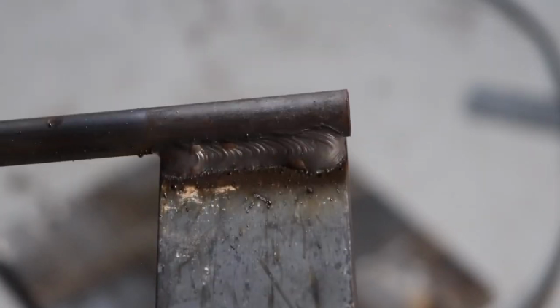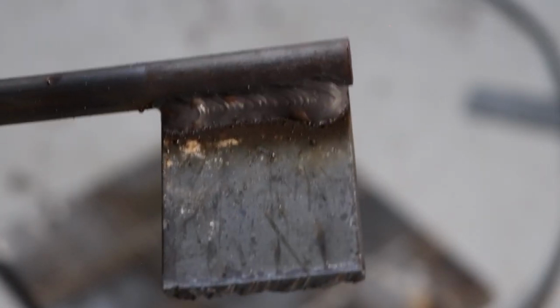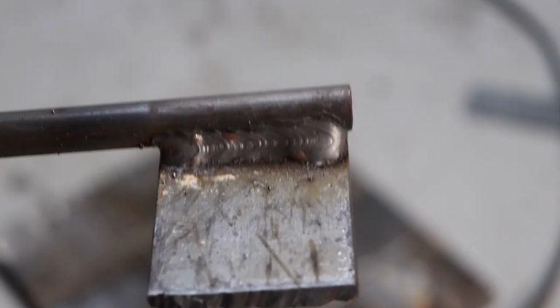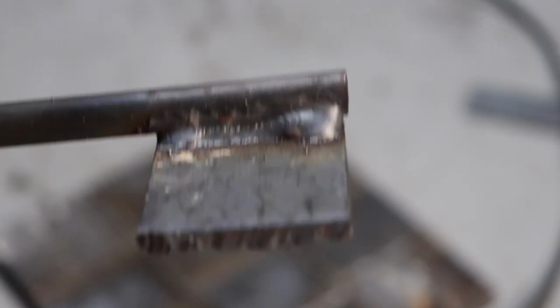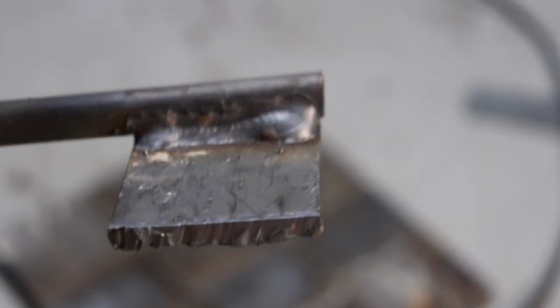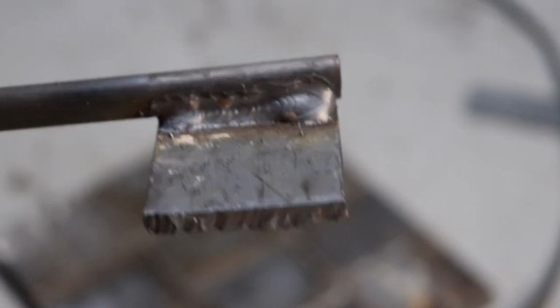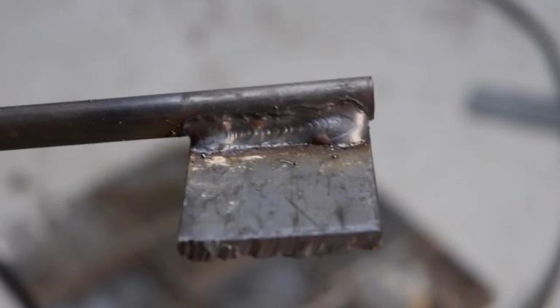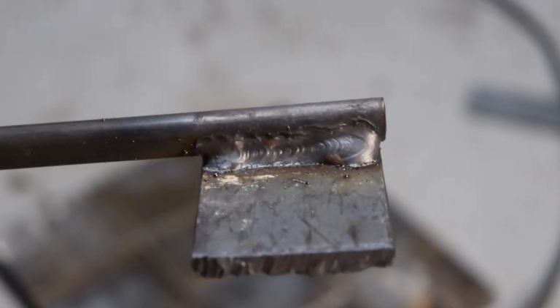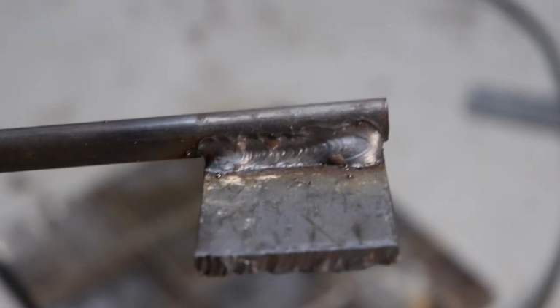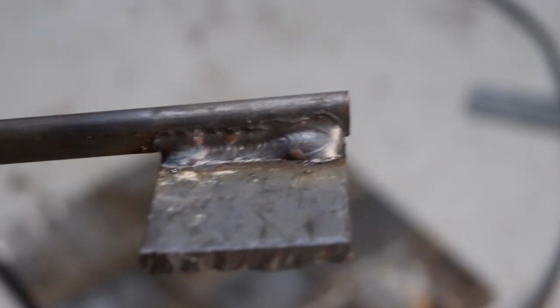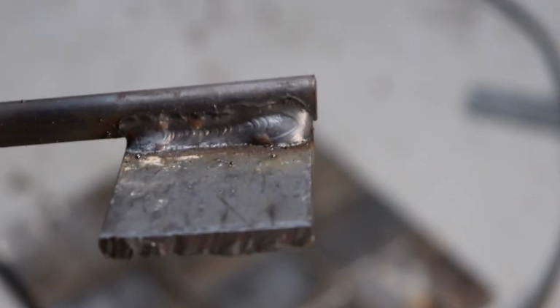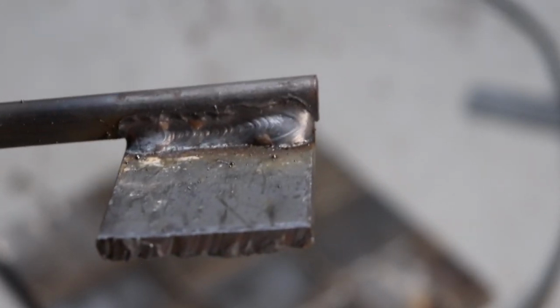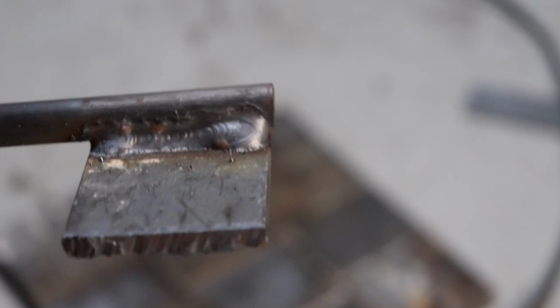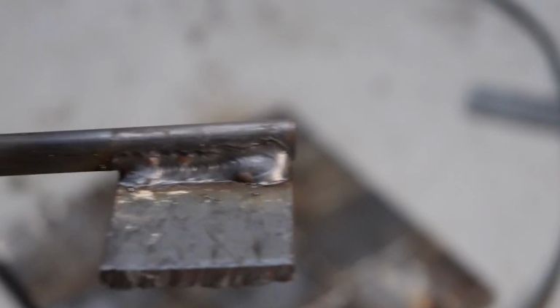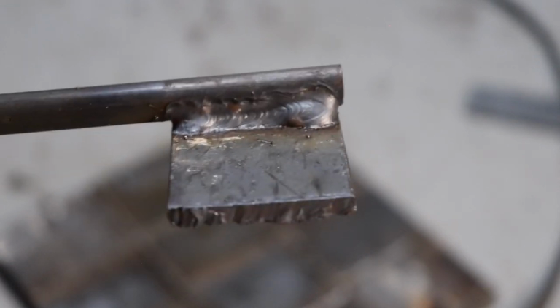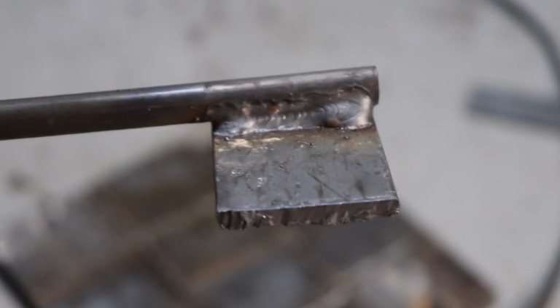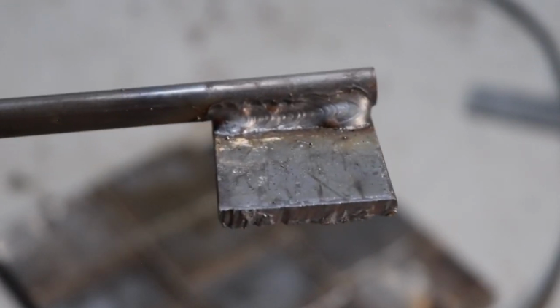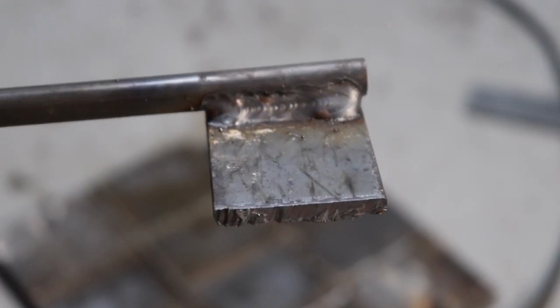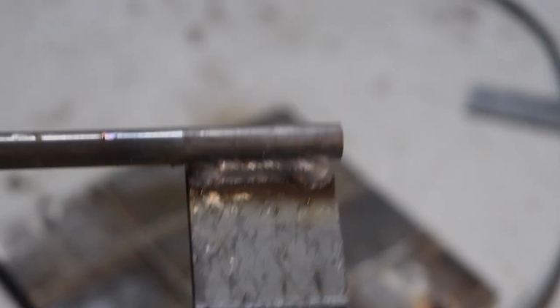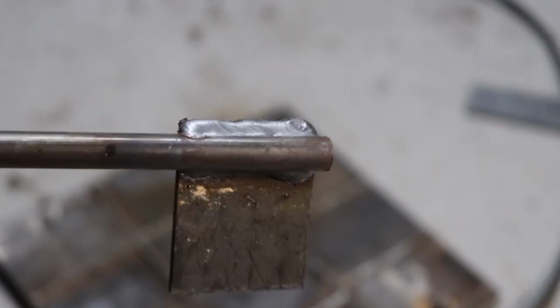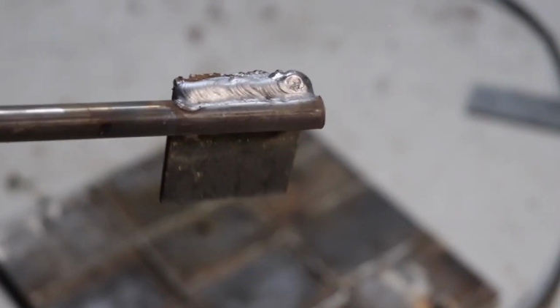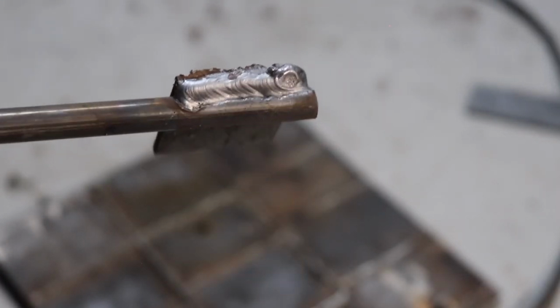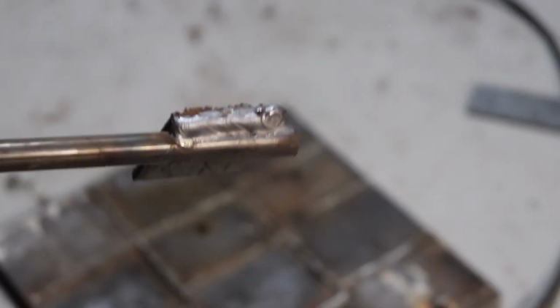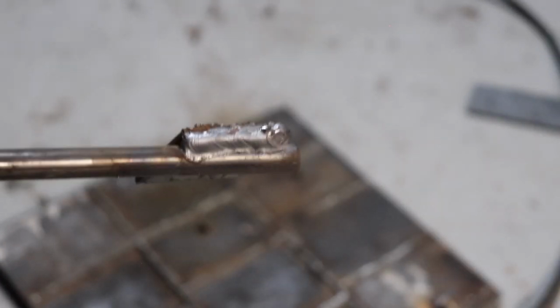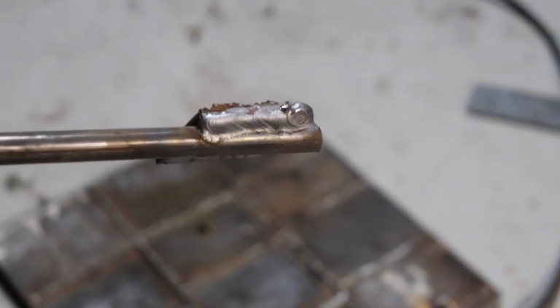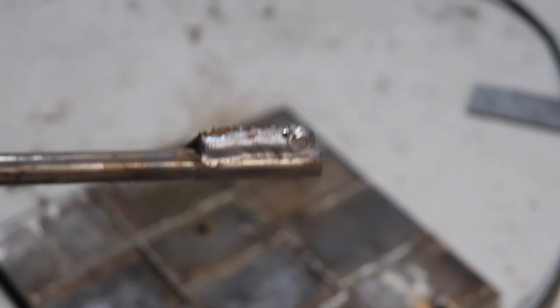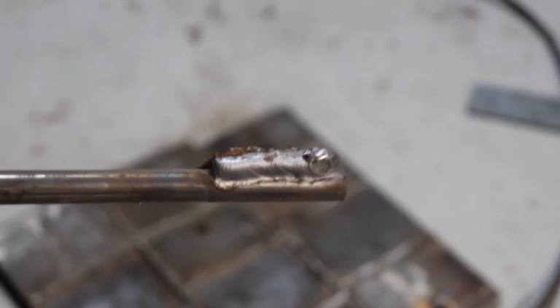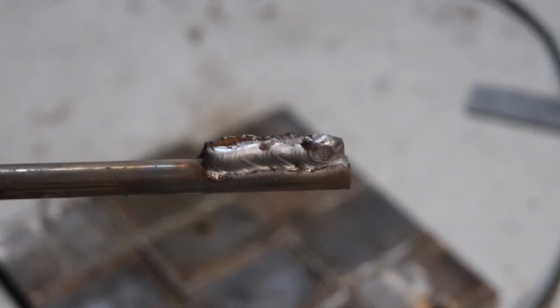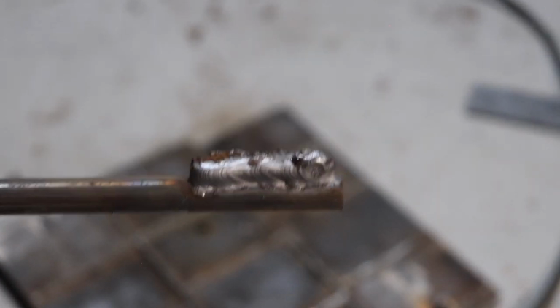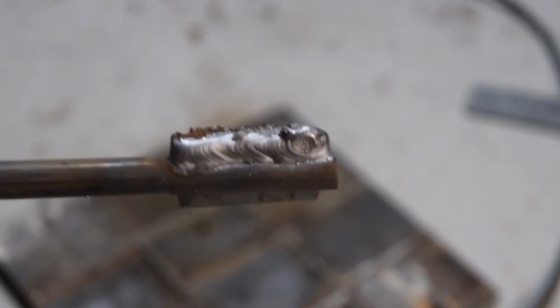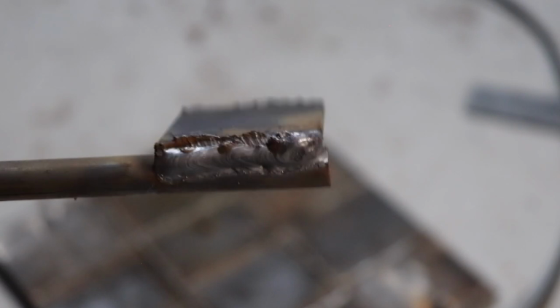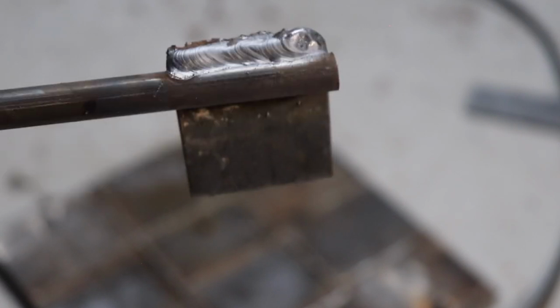I haven't laid down any beads in about five years, so hopefully these look semi-decent. And if they don't, that's what grinders are for.